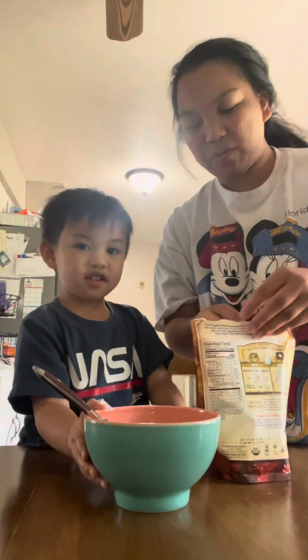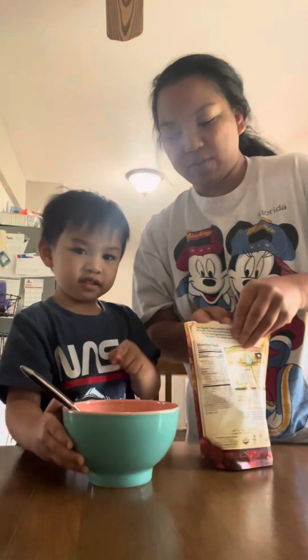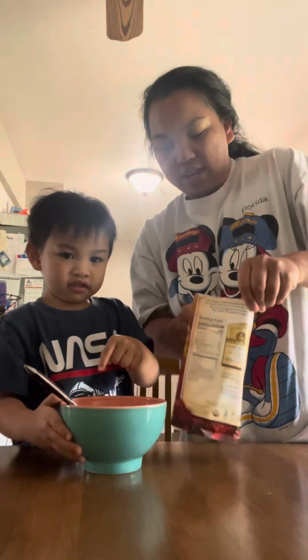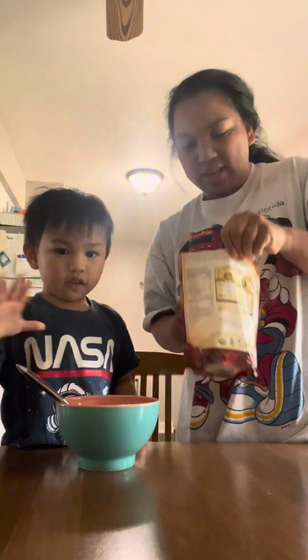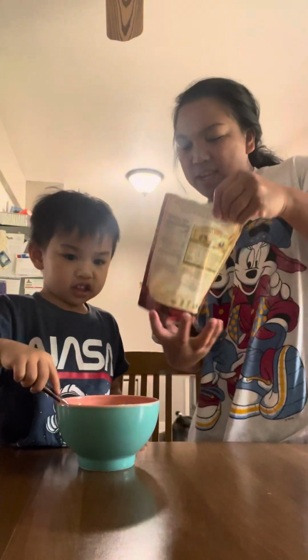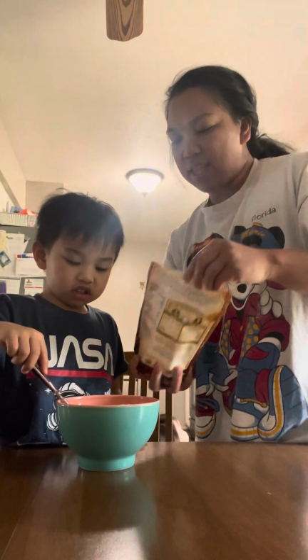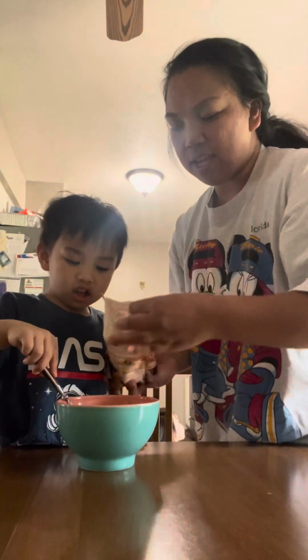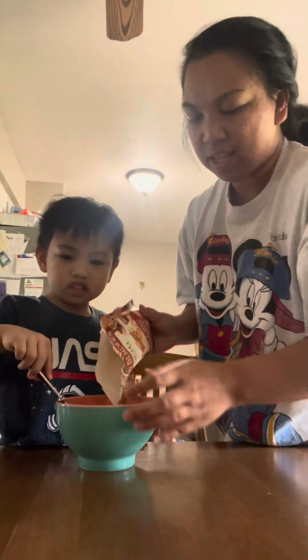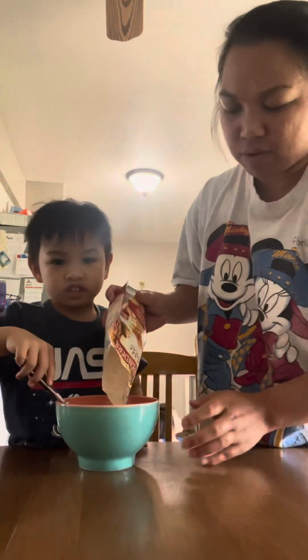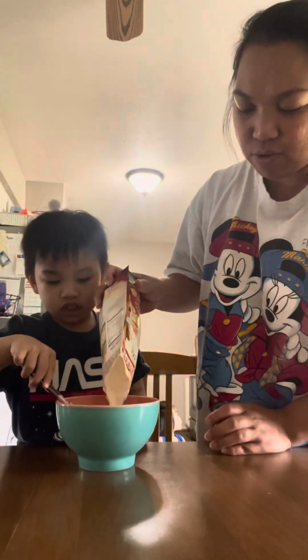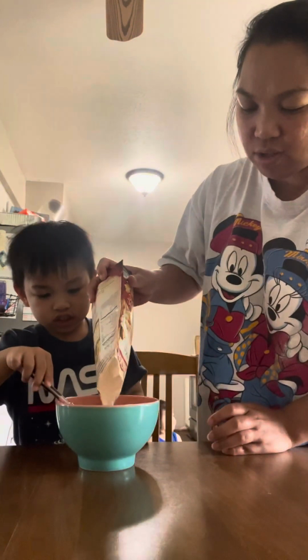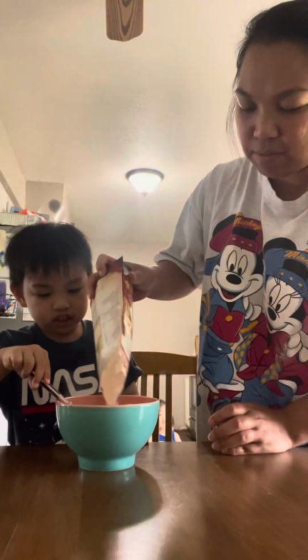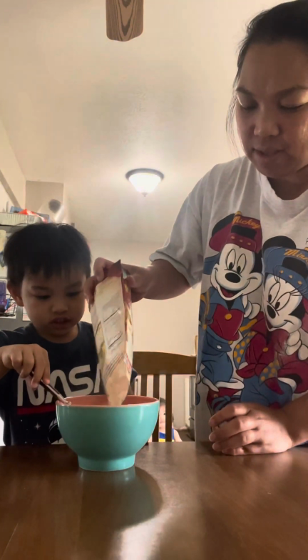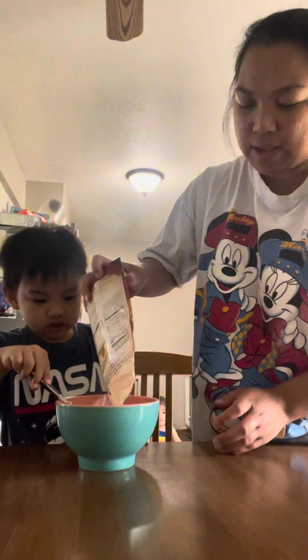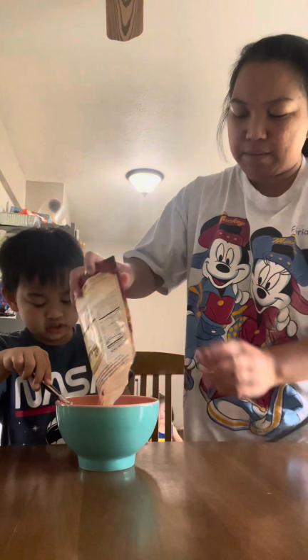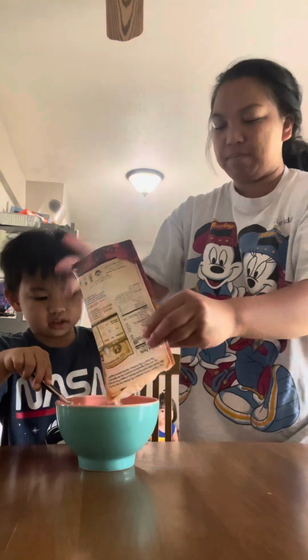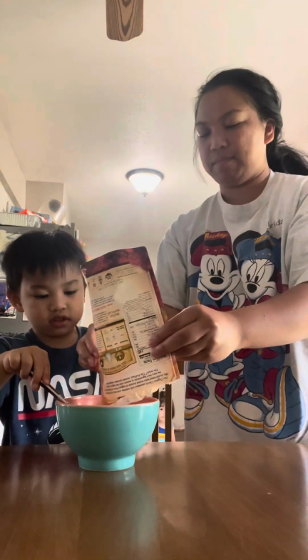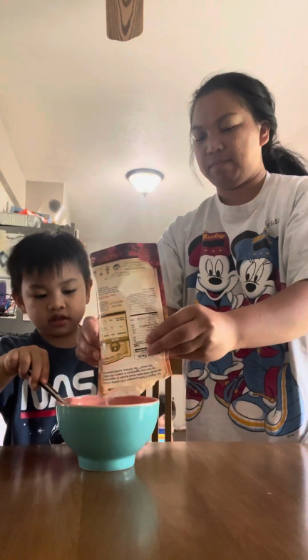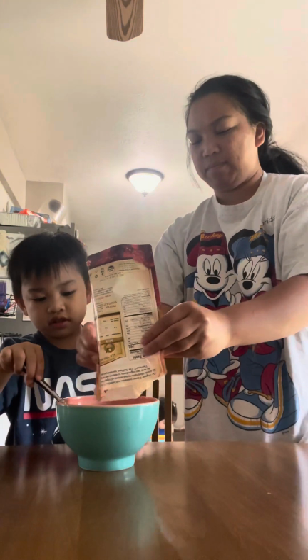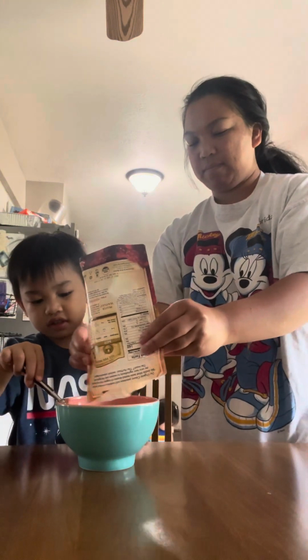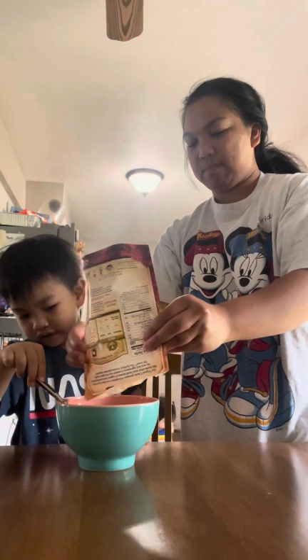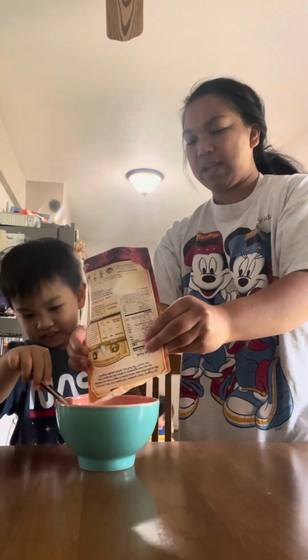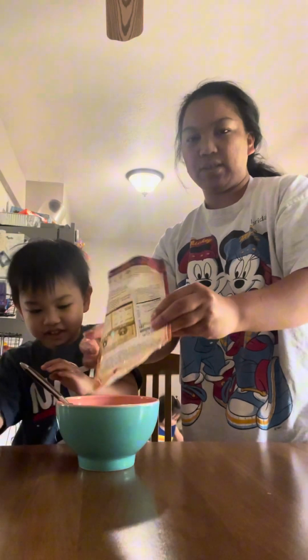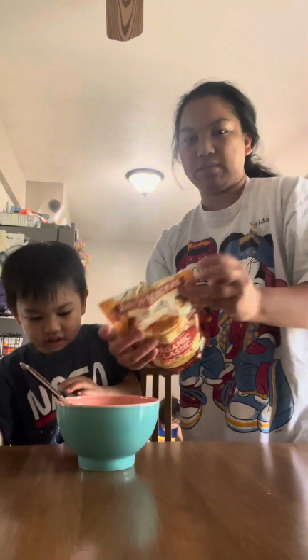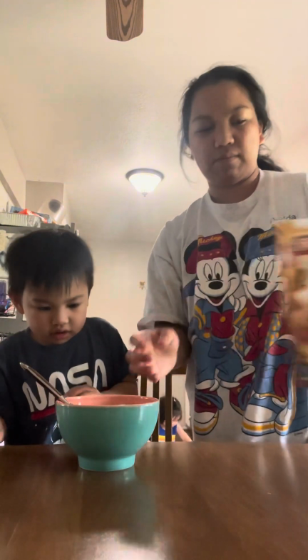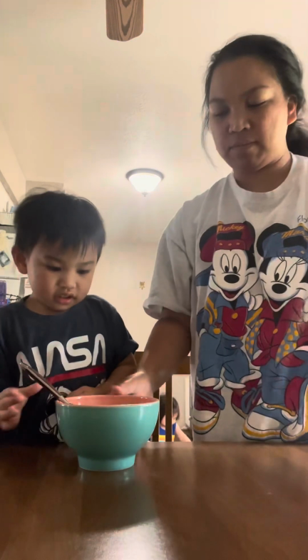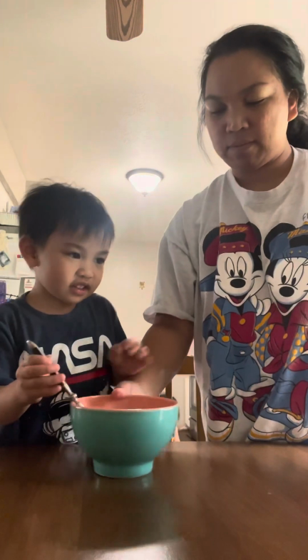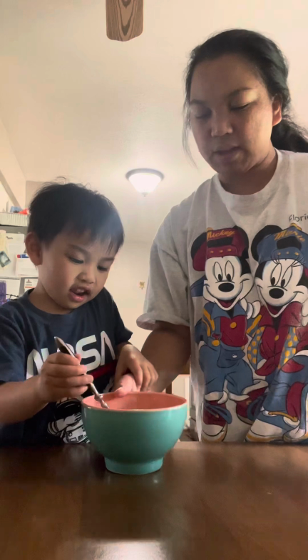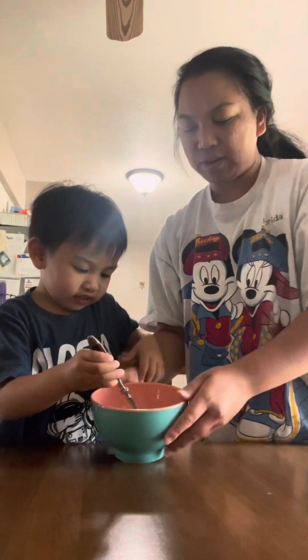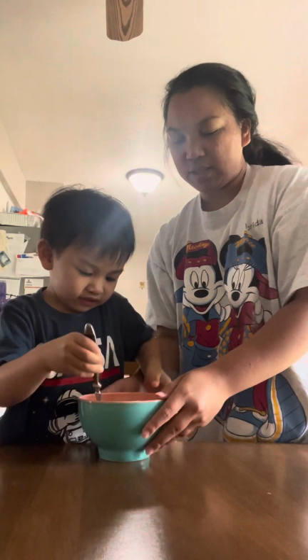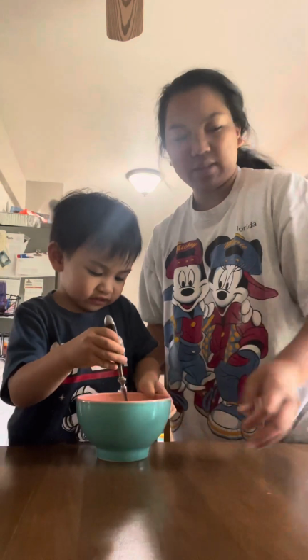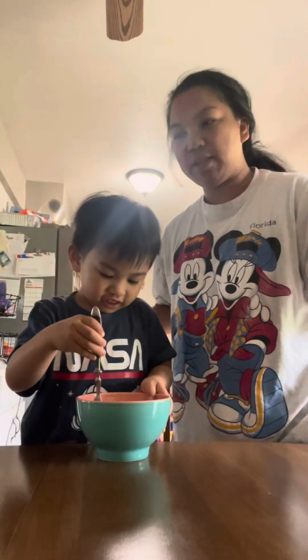All we need is one egg, and then we're going to use all the pancake mix. It's not much. Okay, stir it, stir it then.